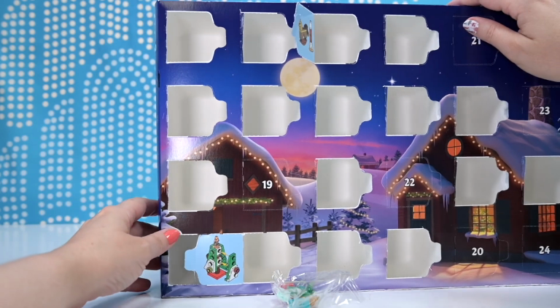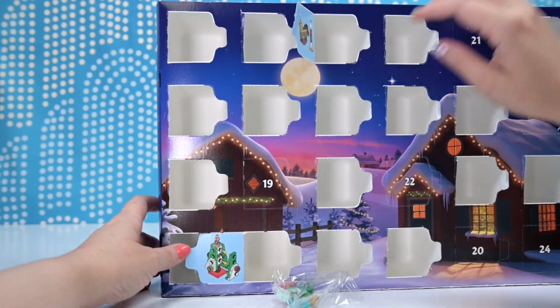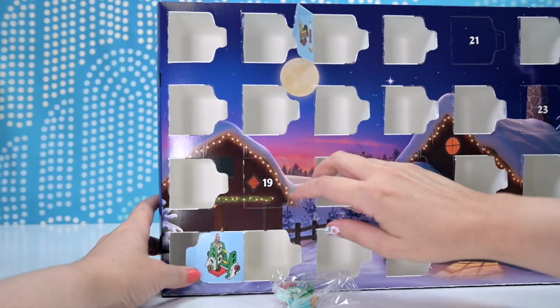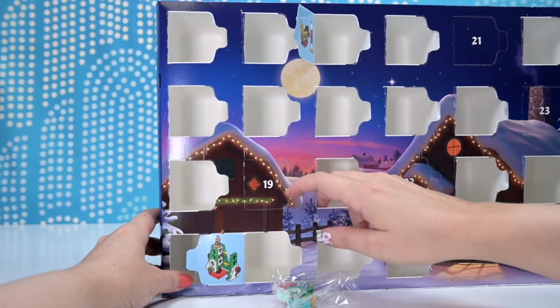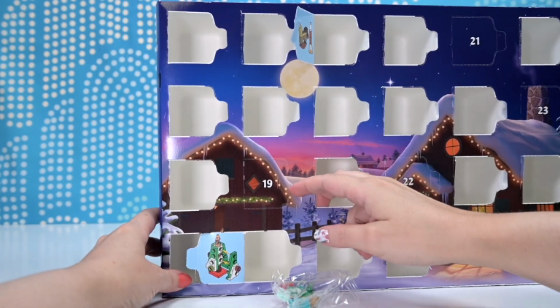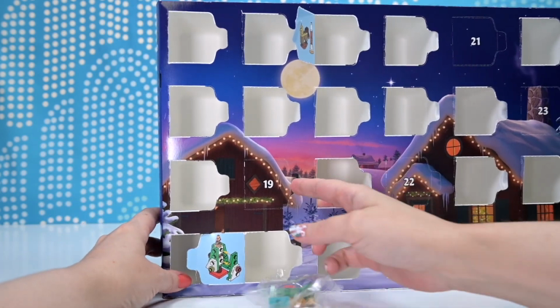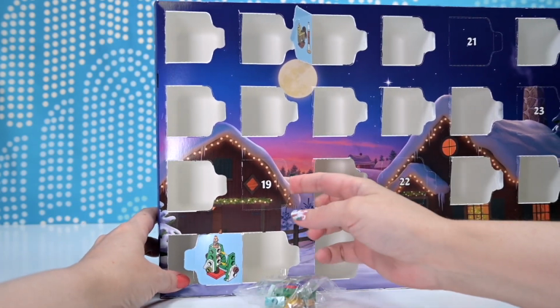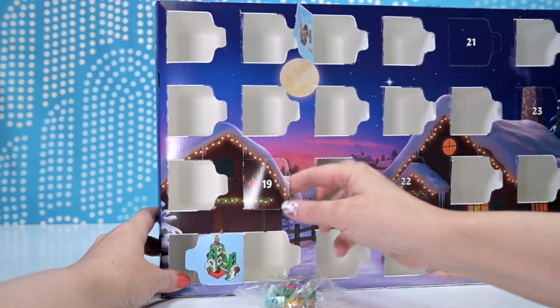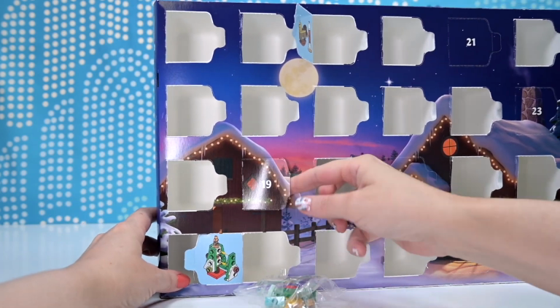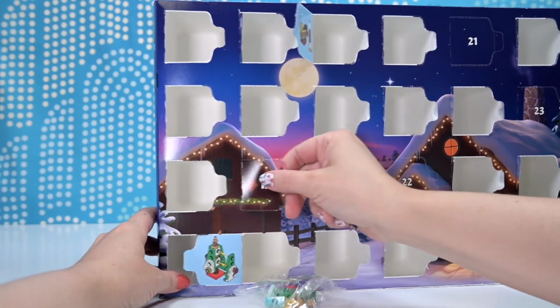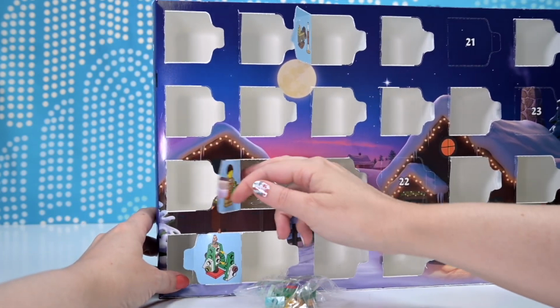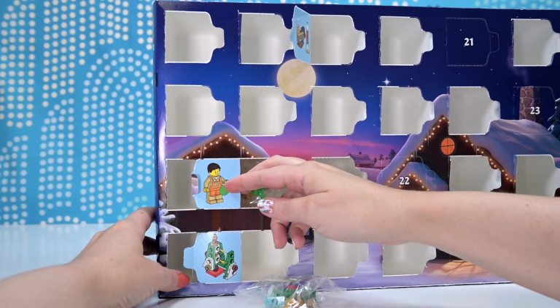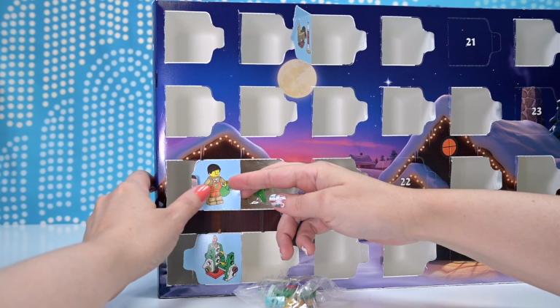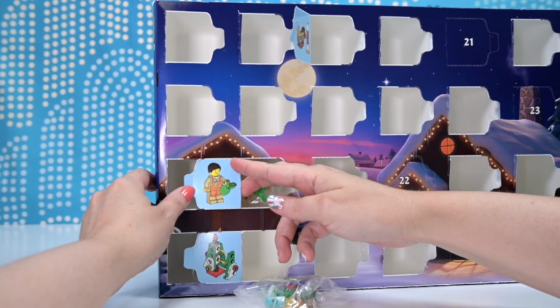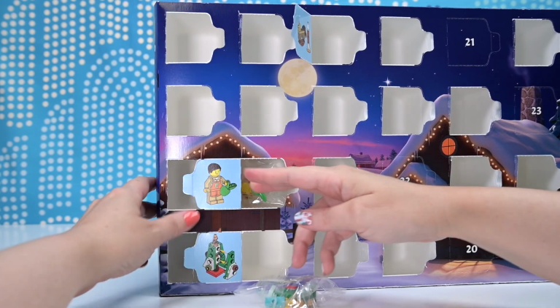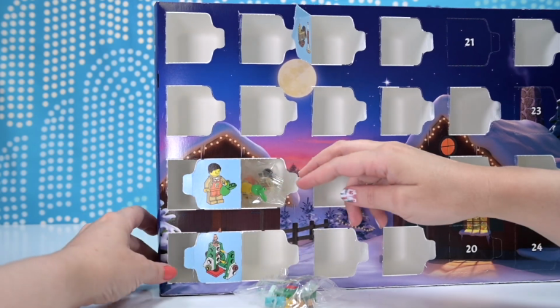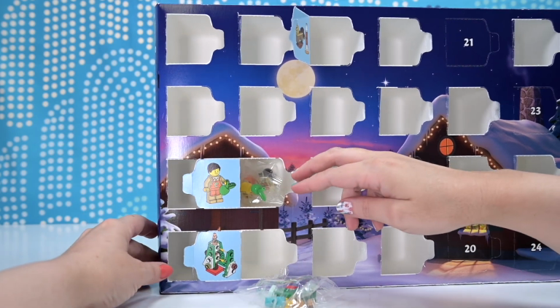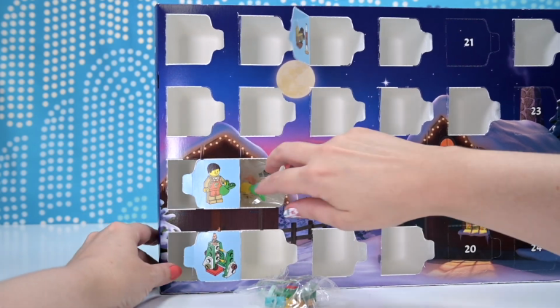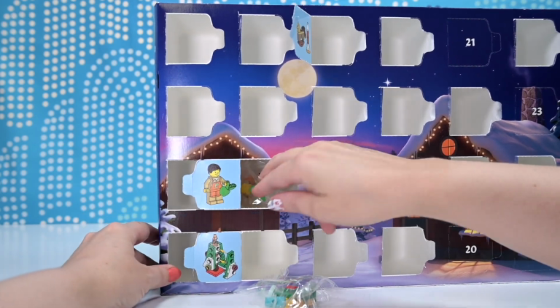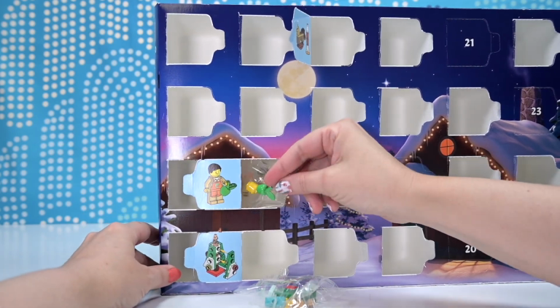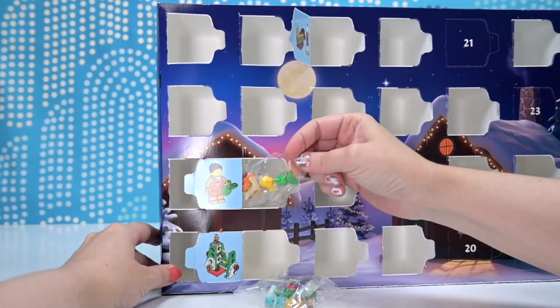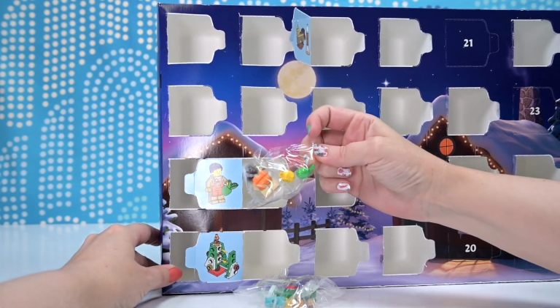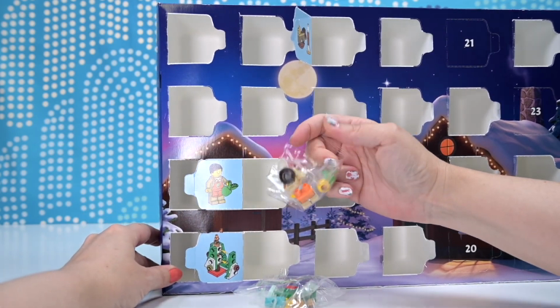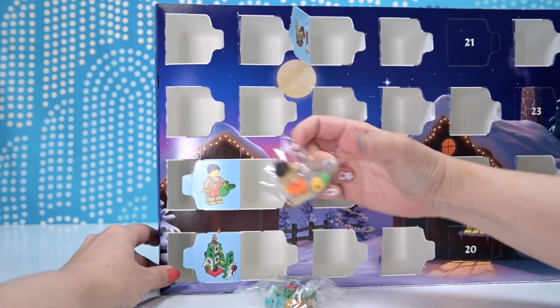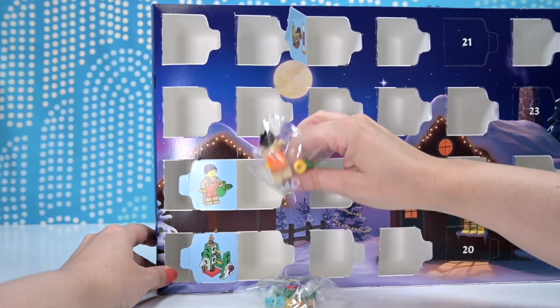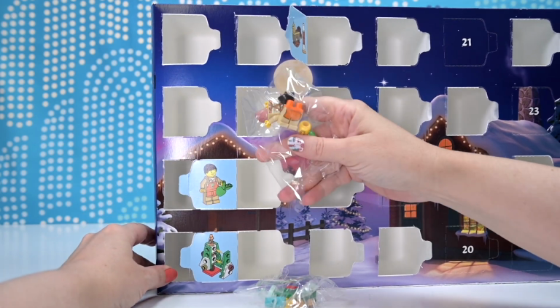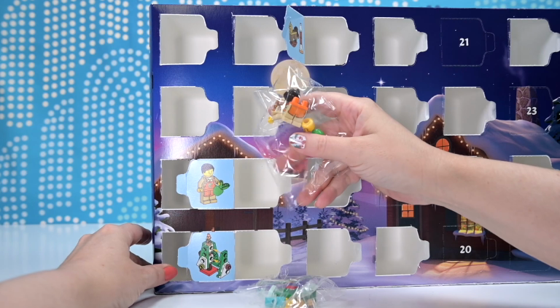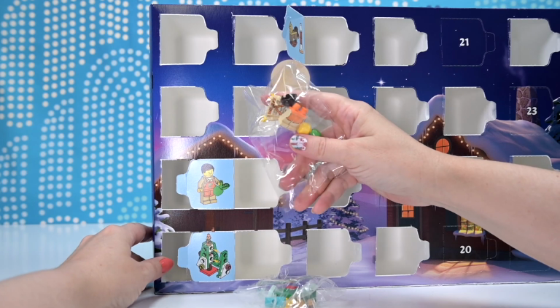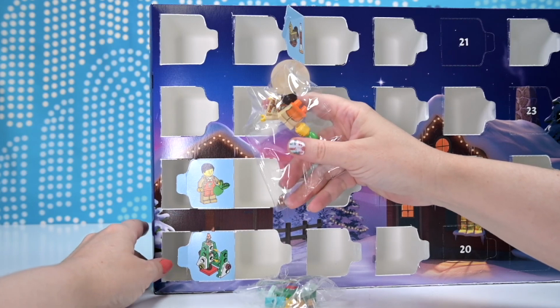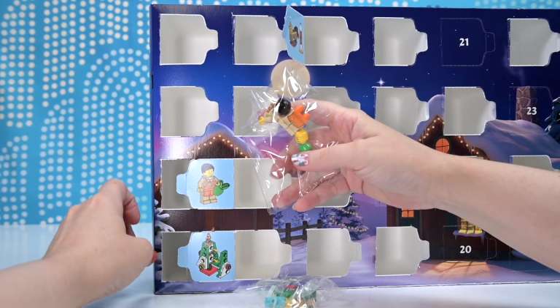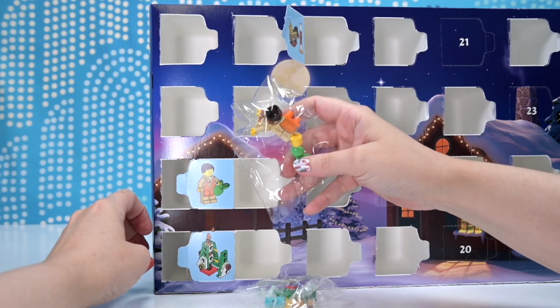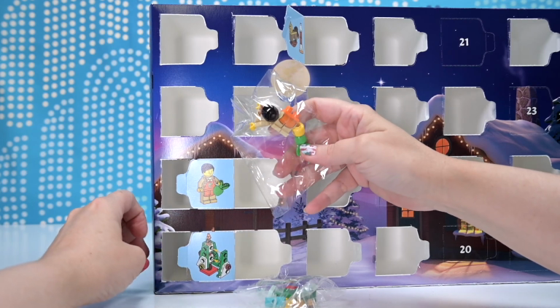Okay, so we'll build that thingy in a moment, but let's have a look at number 19 on the city calendar. It's the supermarket dude. I know these guys all have names and I should look at them on the side of the box, but I'm just gonna refer to him as supermarket dude.